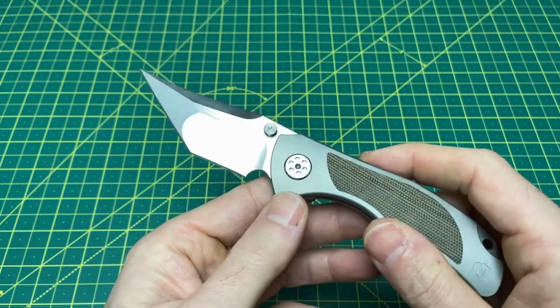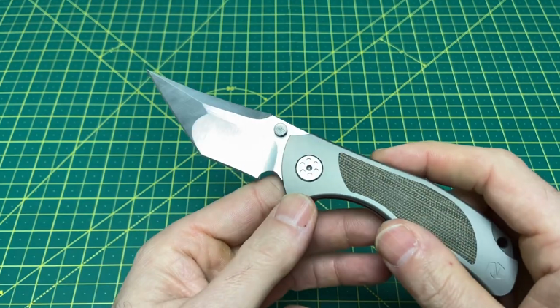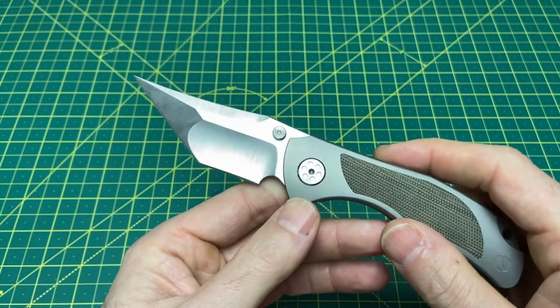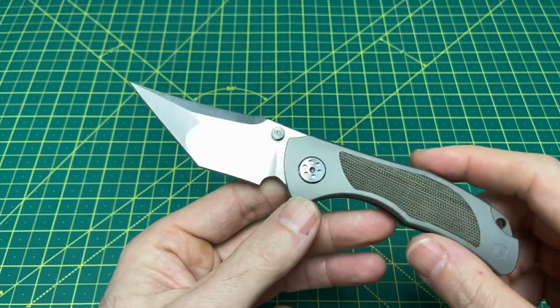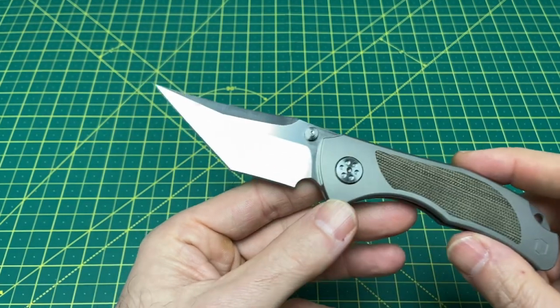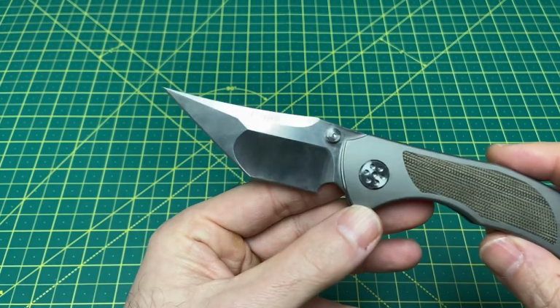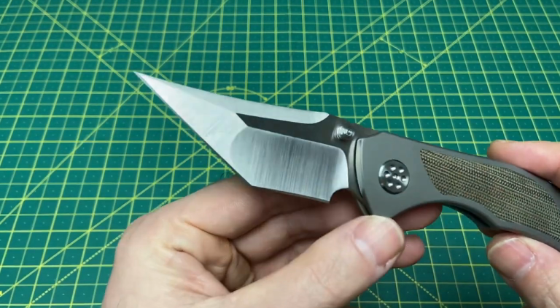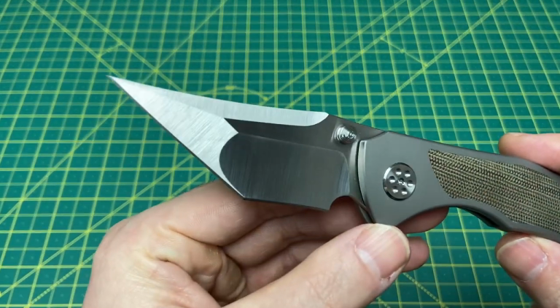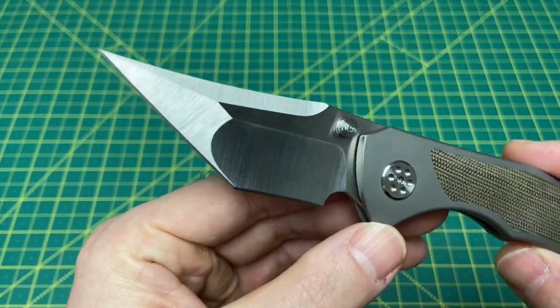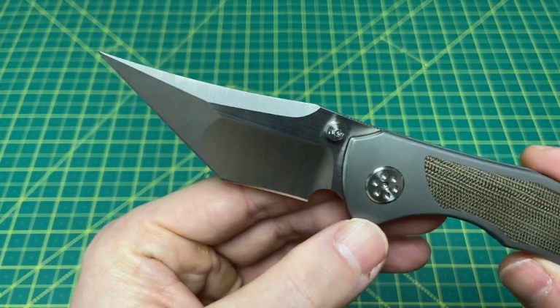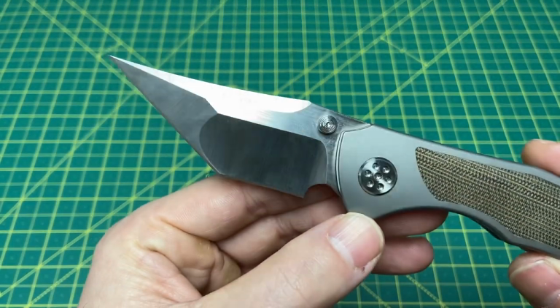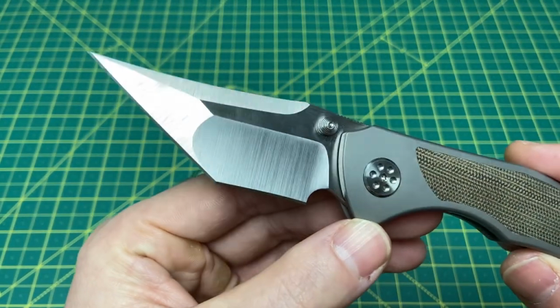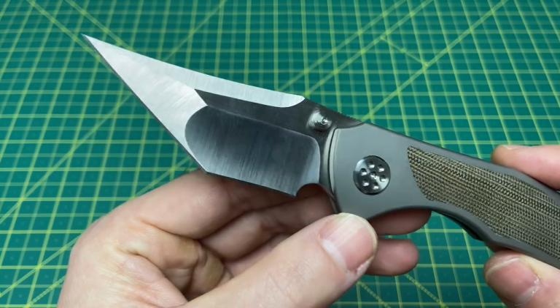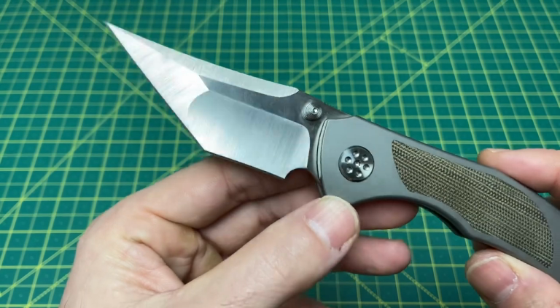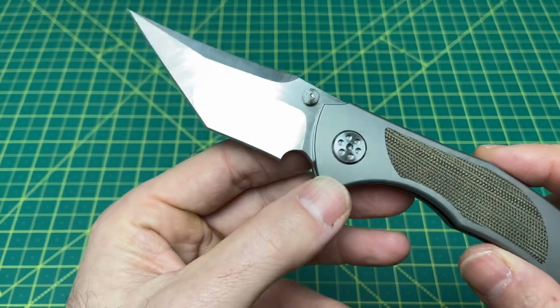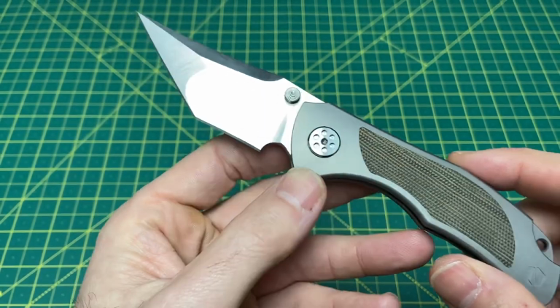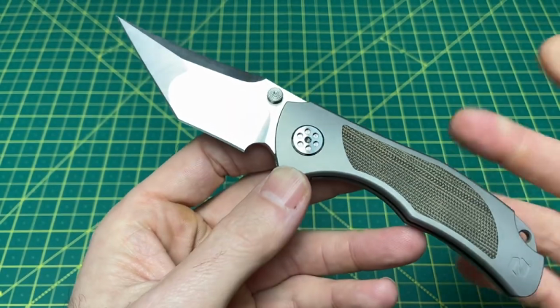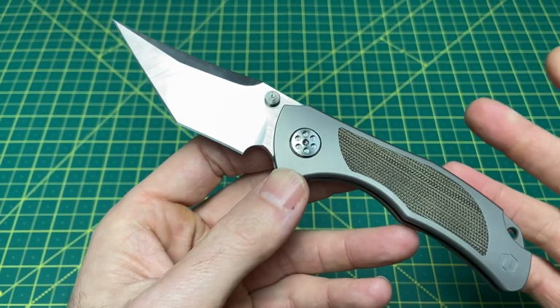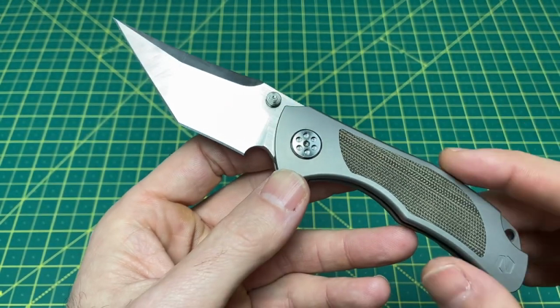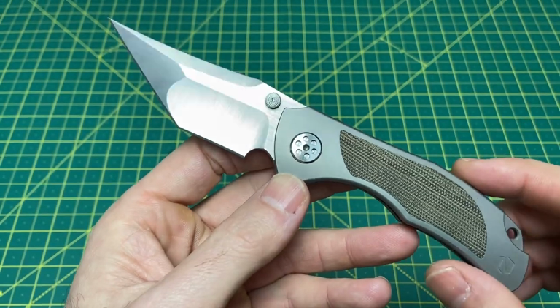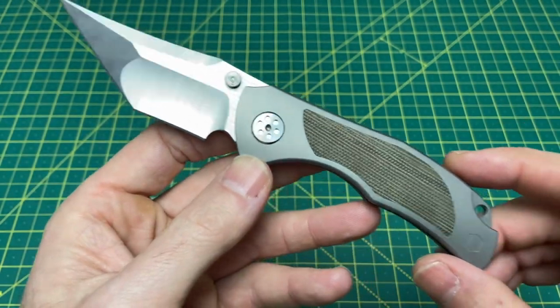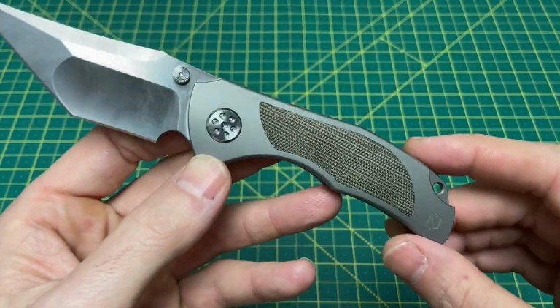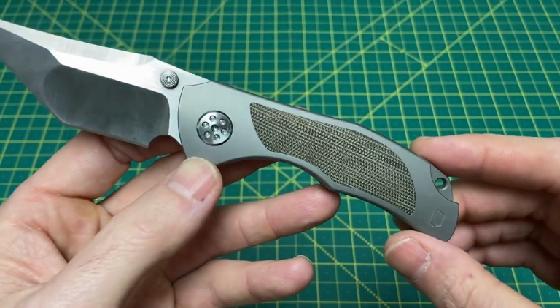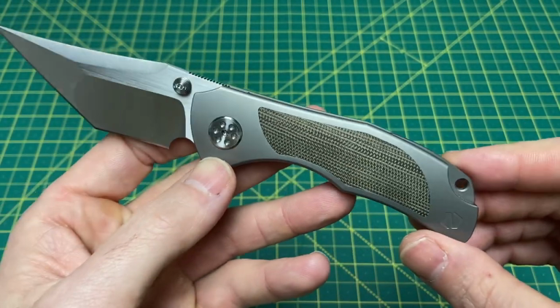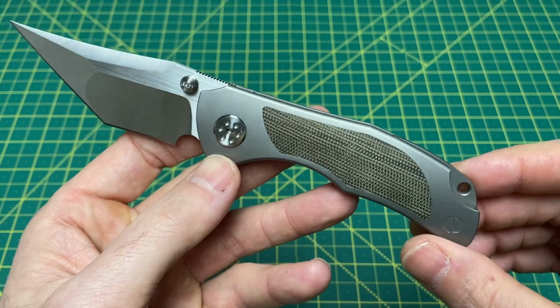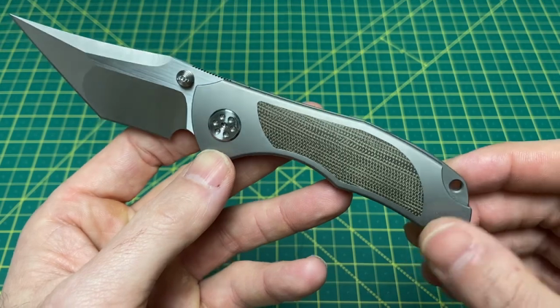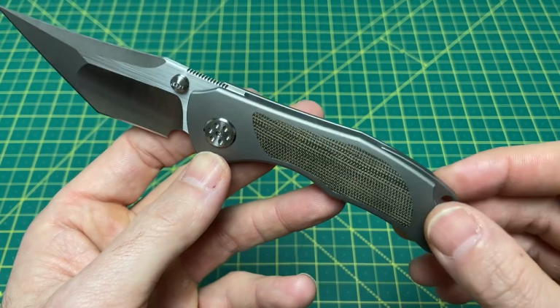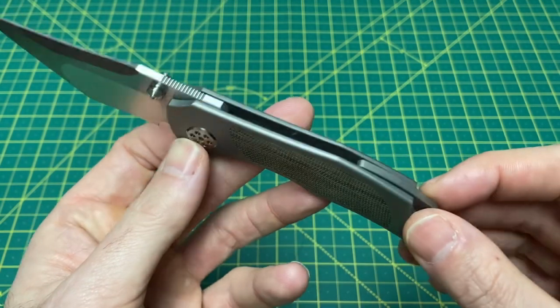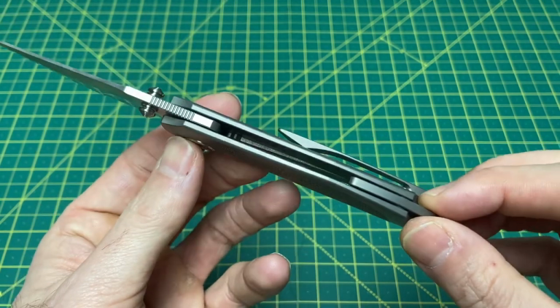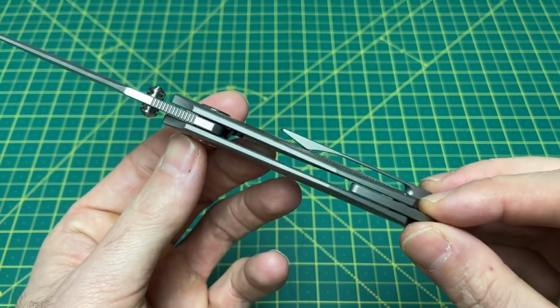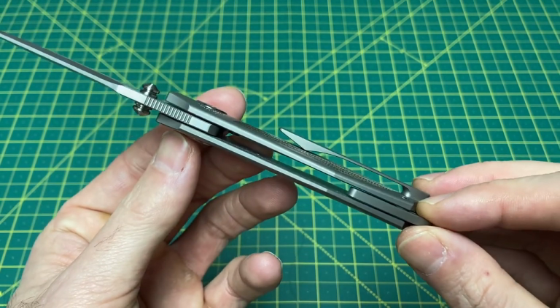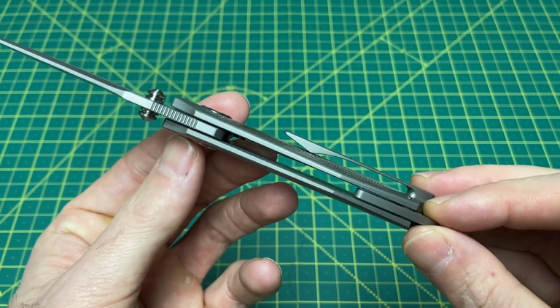Going into a Tanto blade shape — a very, very aggressive, gnarly Tanto with, of course, that compound grind — a handle length of 4.2 inches, and a handle thickness at 500 thousandths.